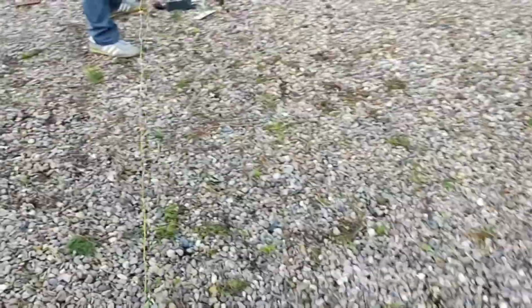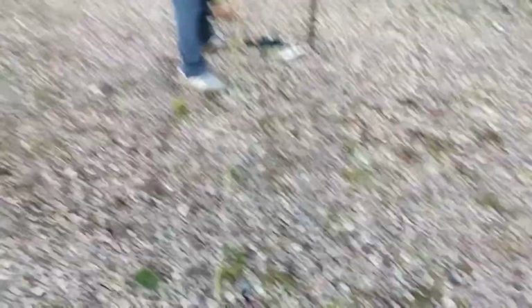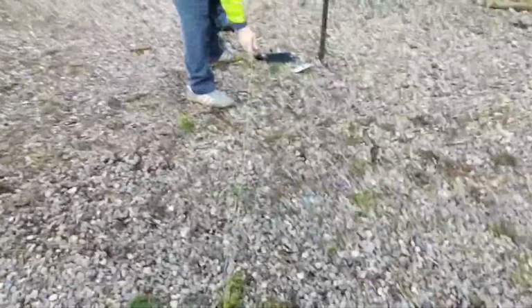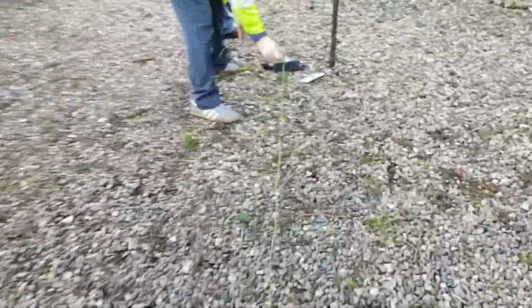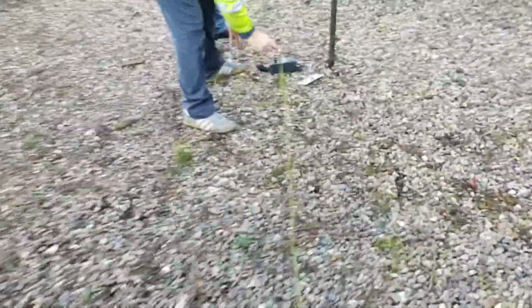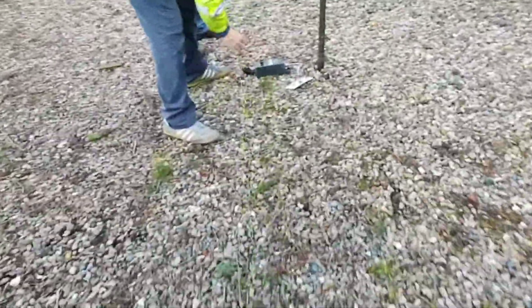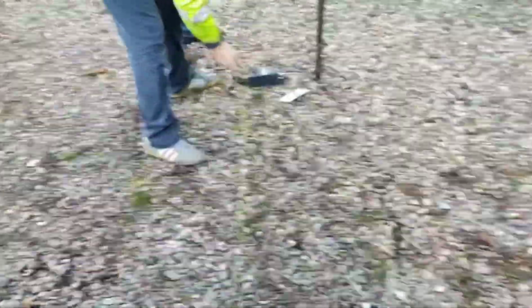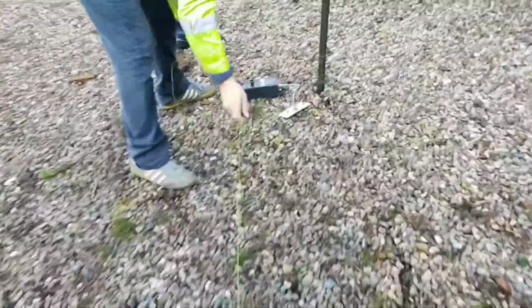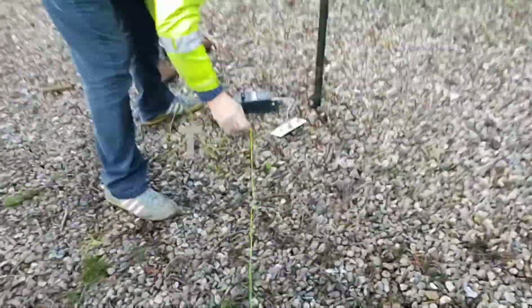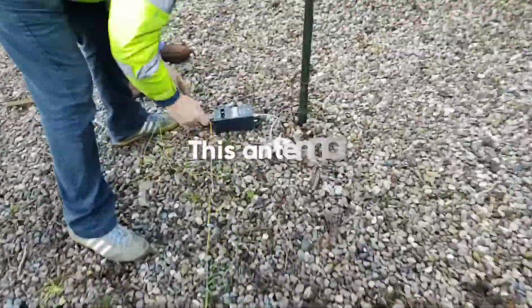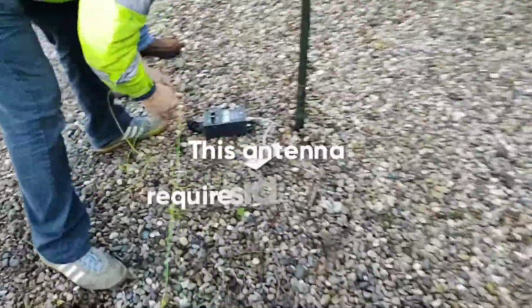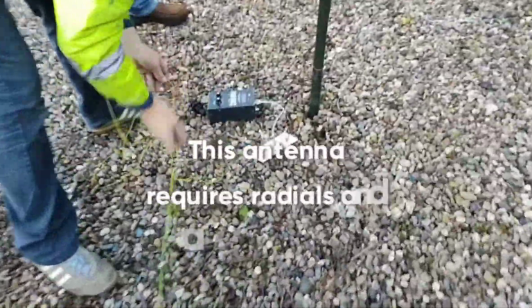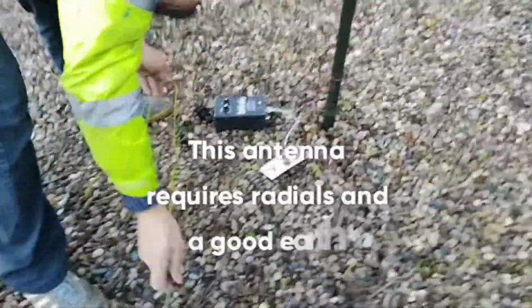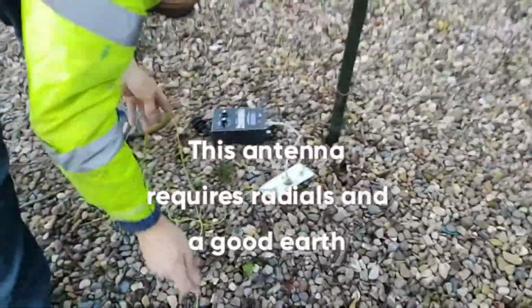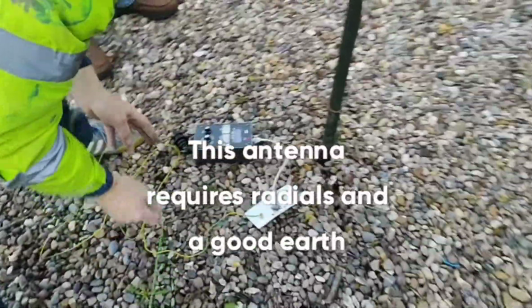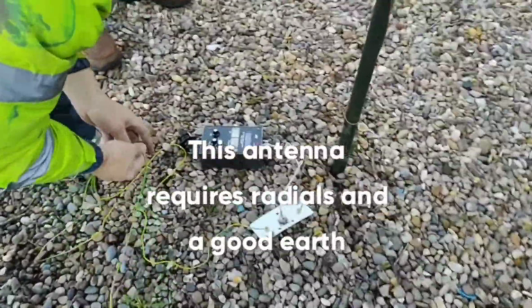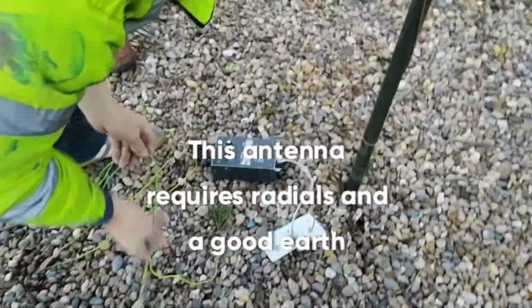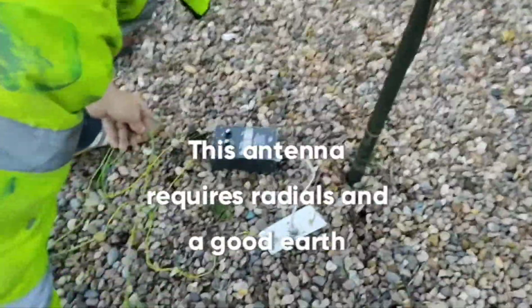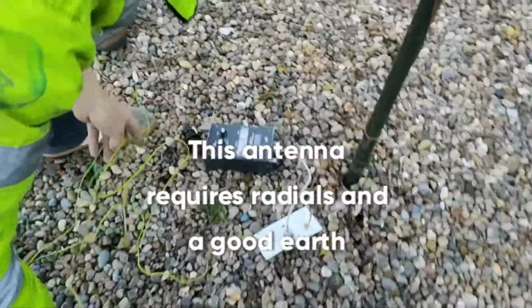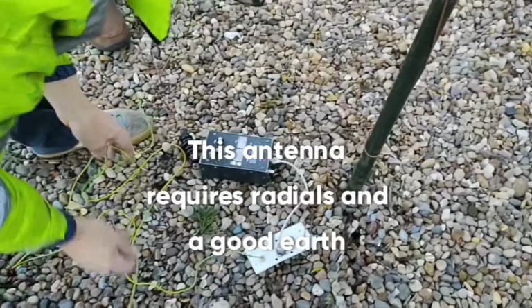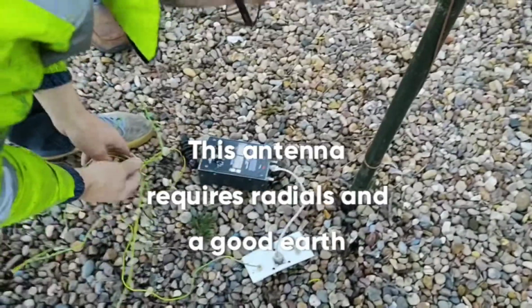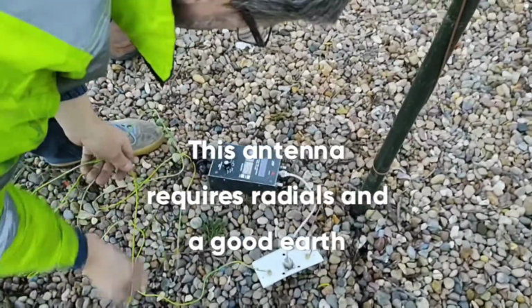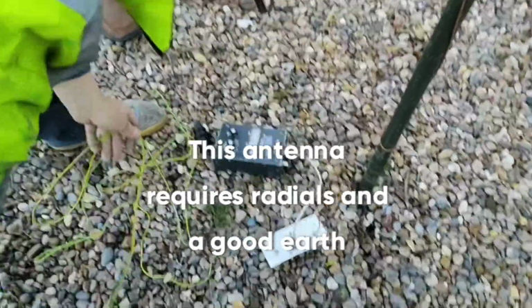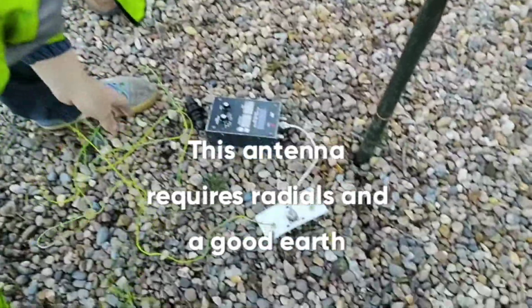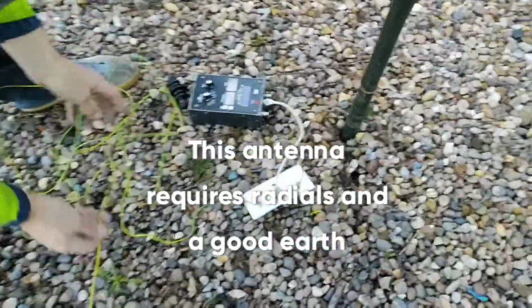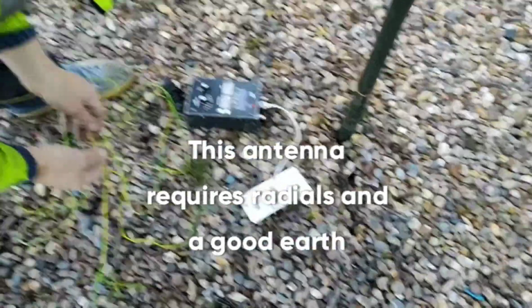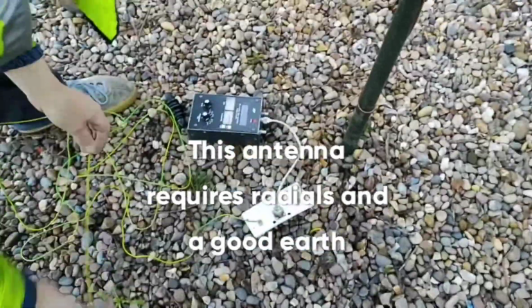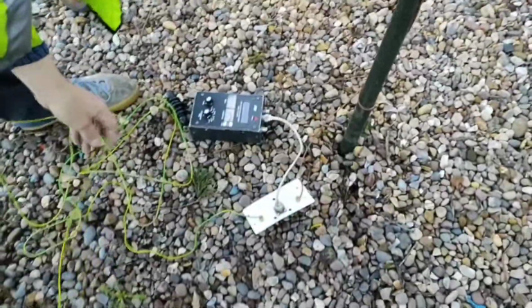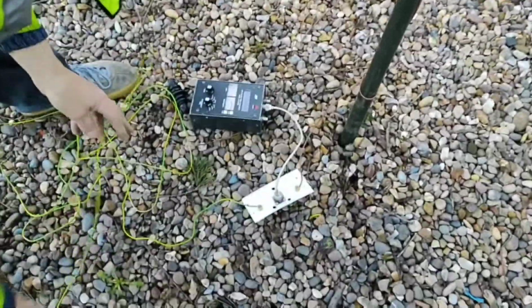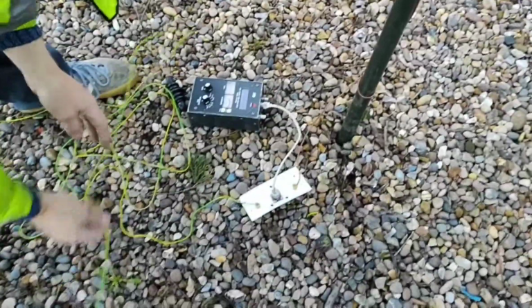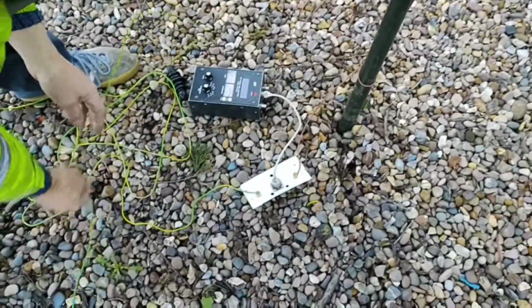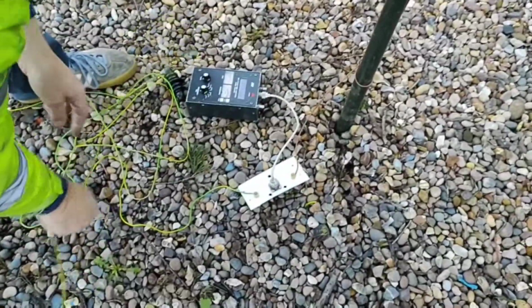I'll just pause there. So I've just run the radio out.